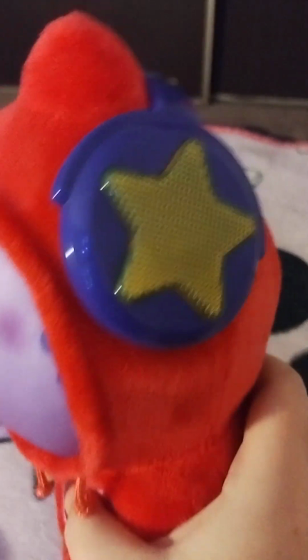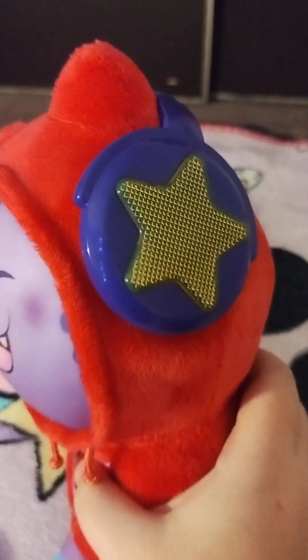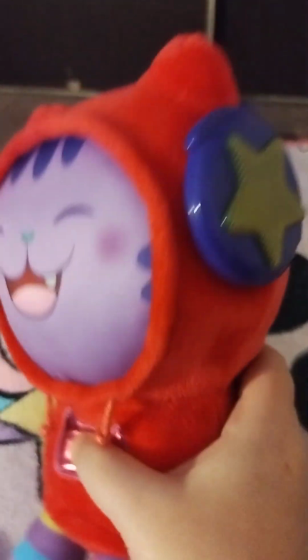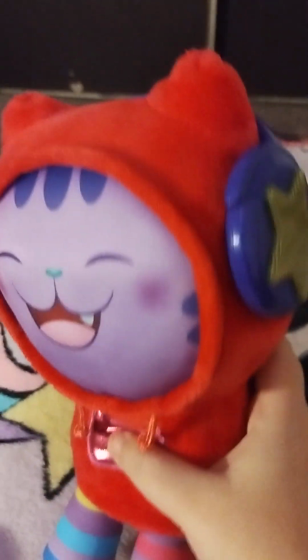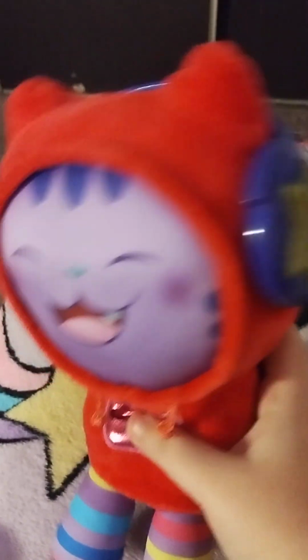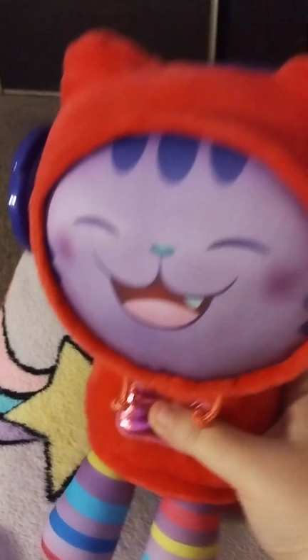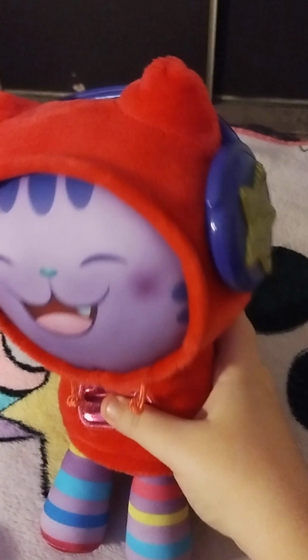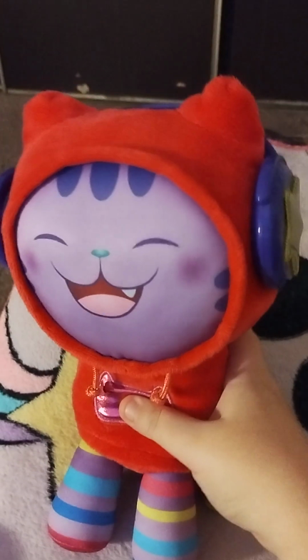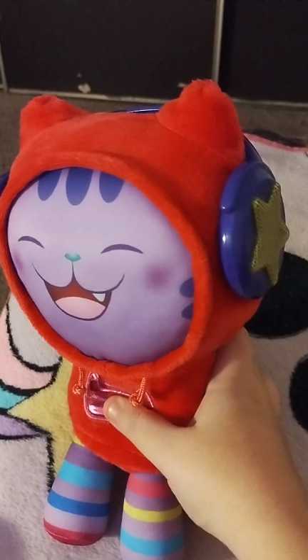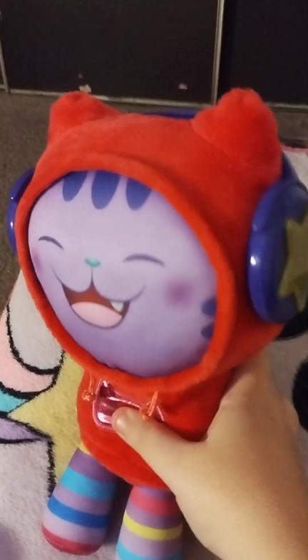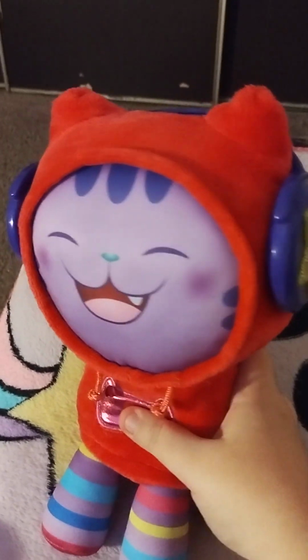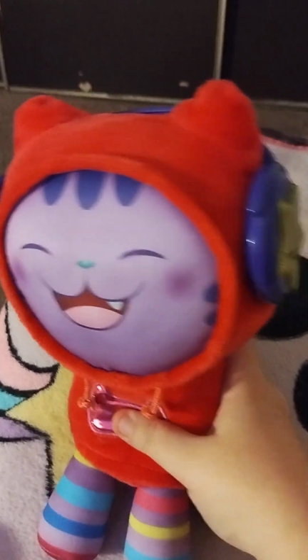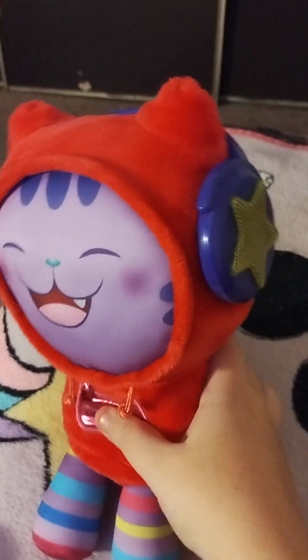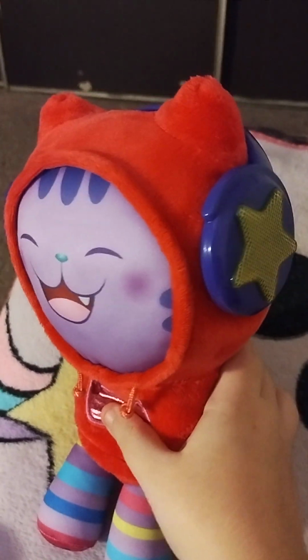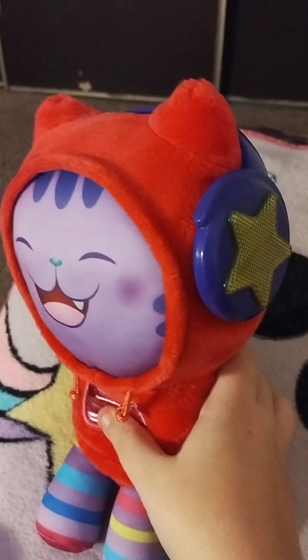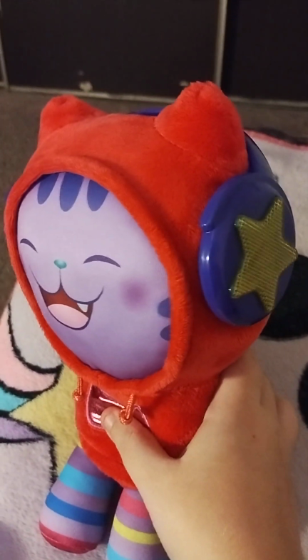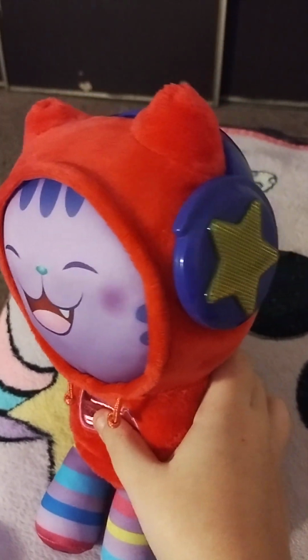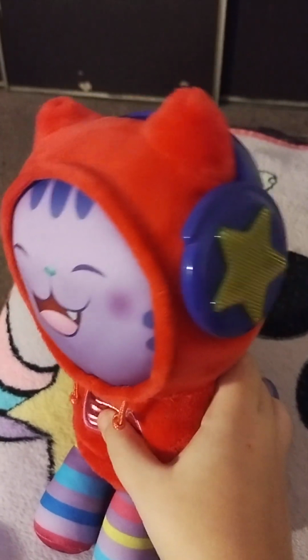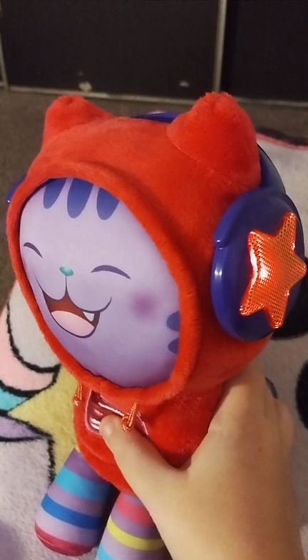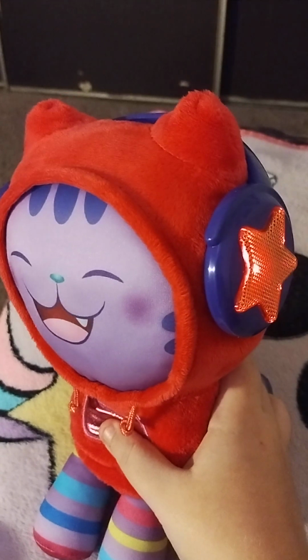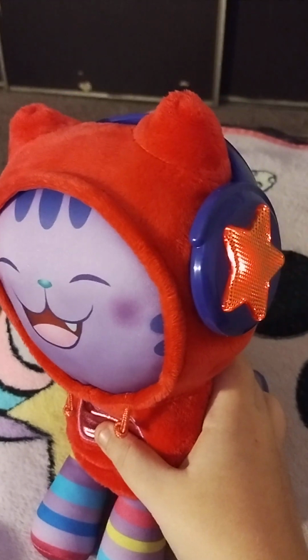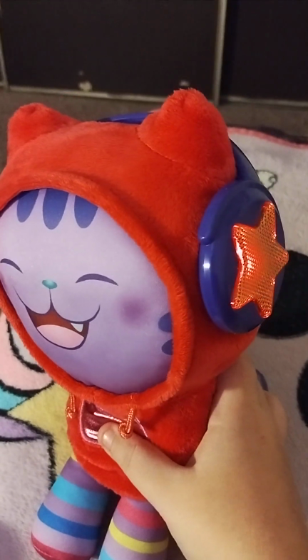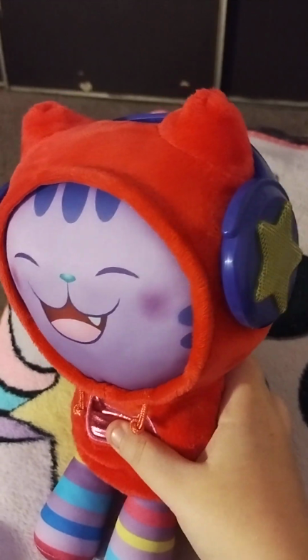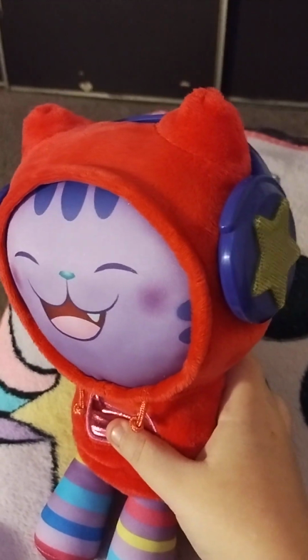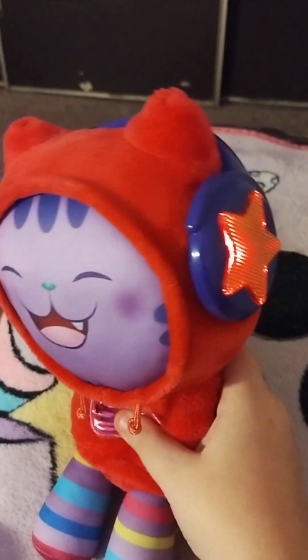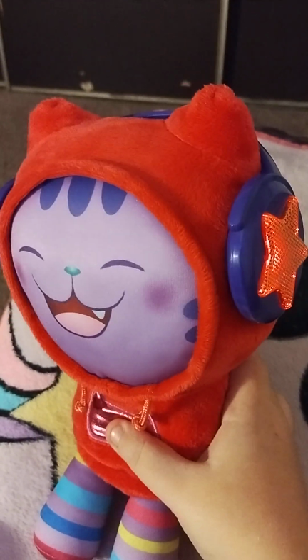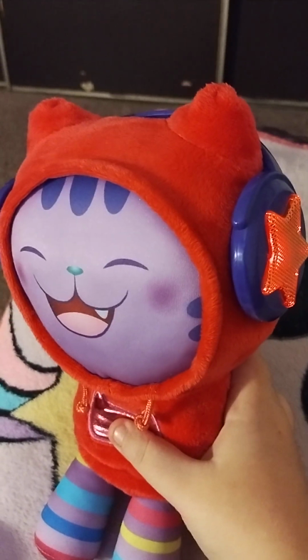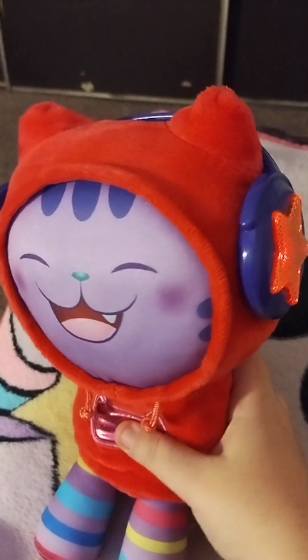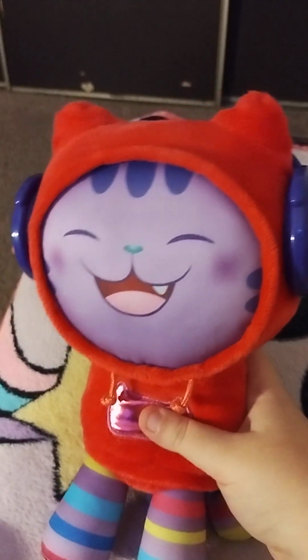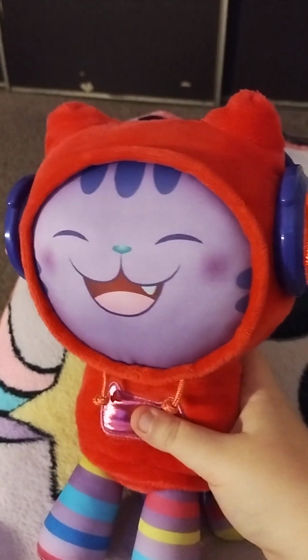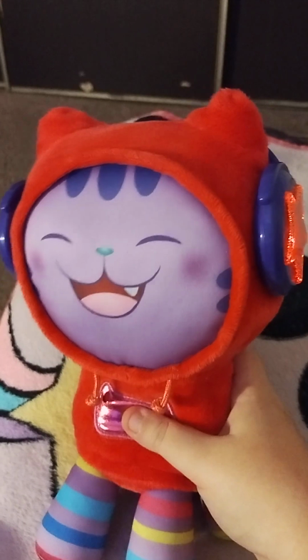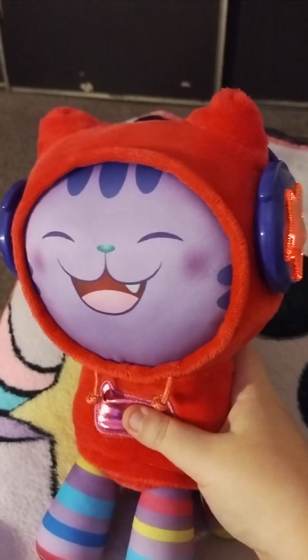And the headphone light glows too. Let's hear the new phrases on this side. It's me, DJ Catnip. I'm purple, and my instrument is my voice.